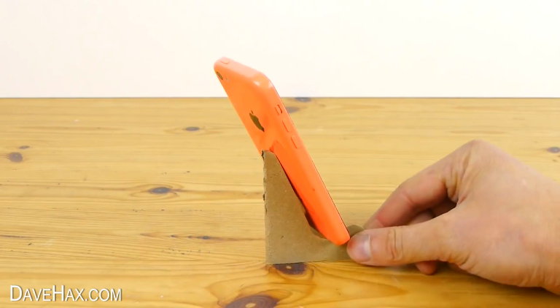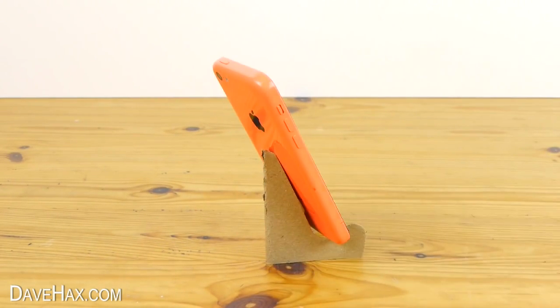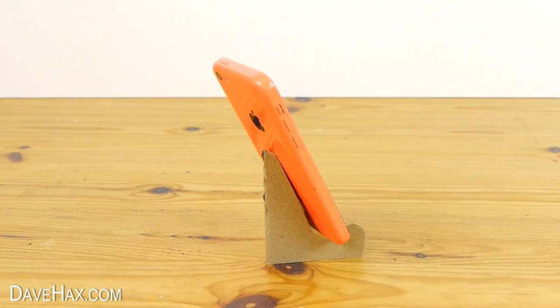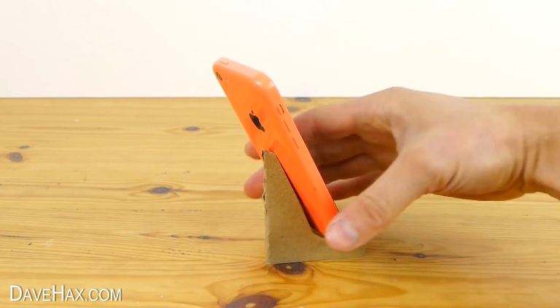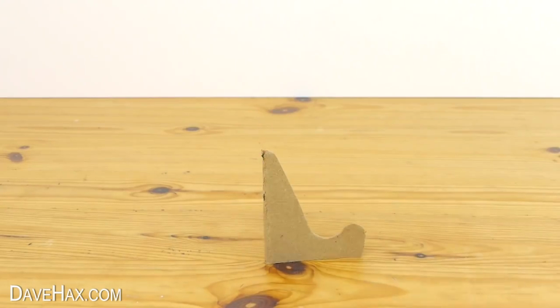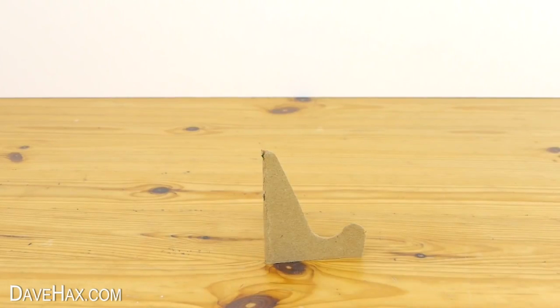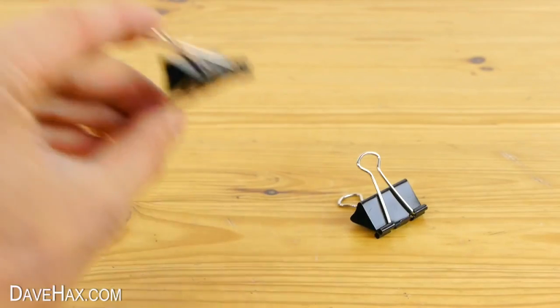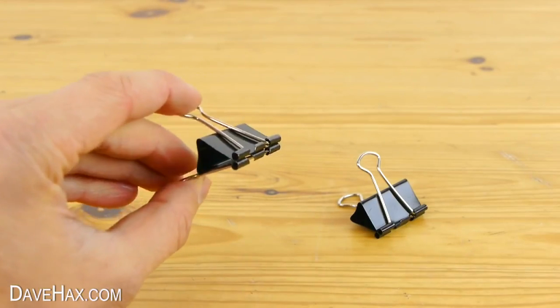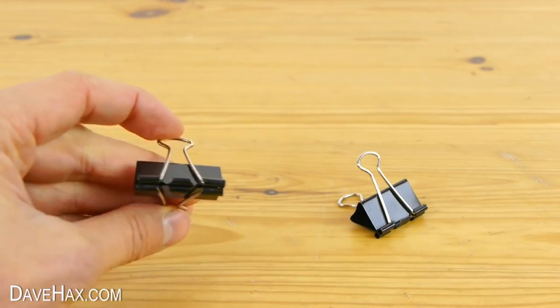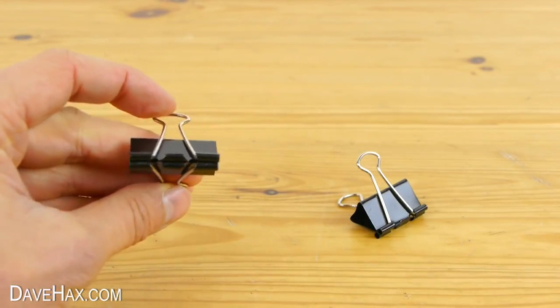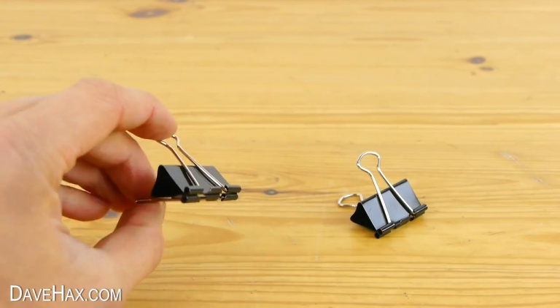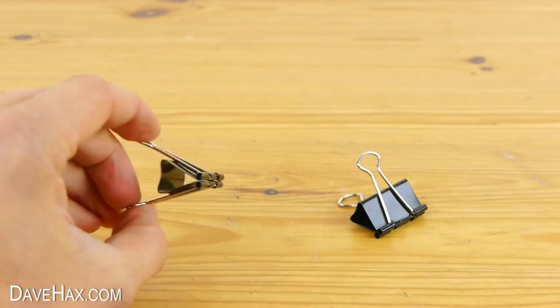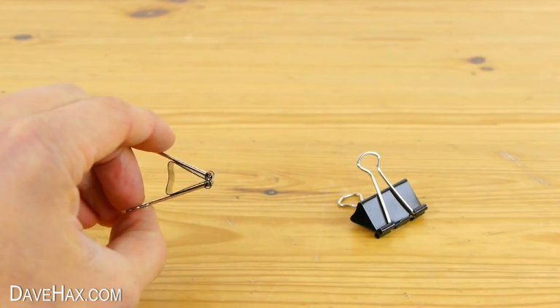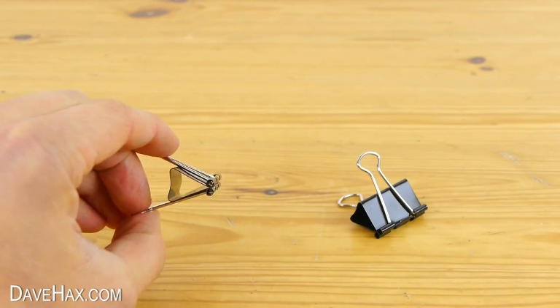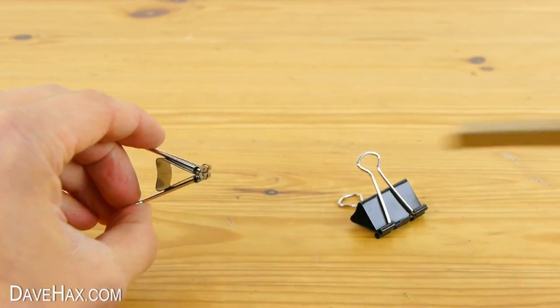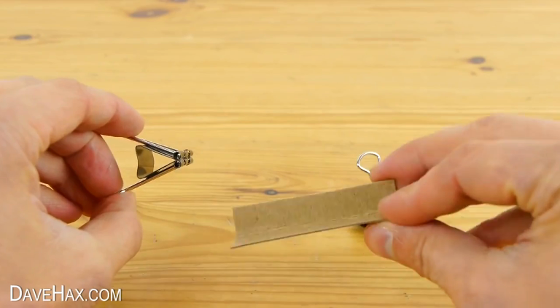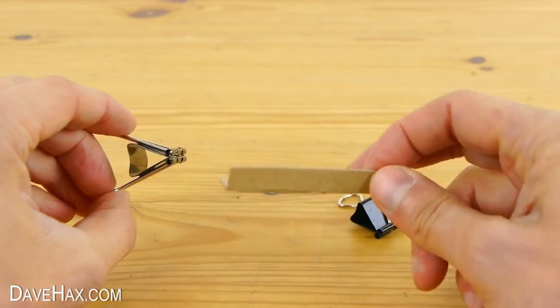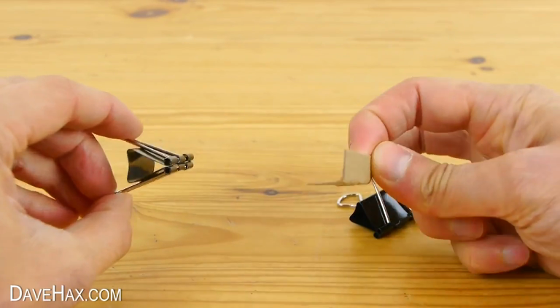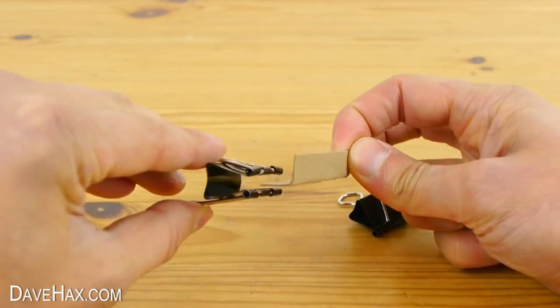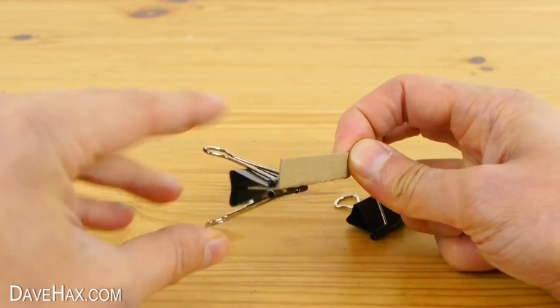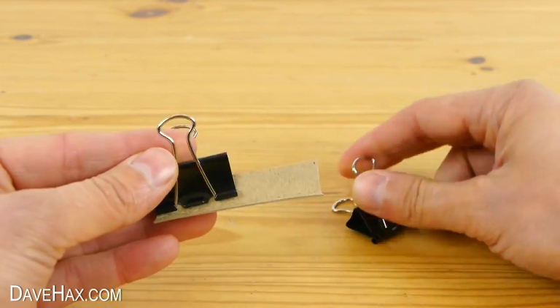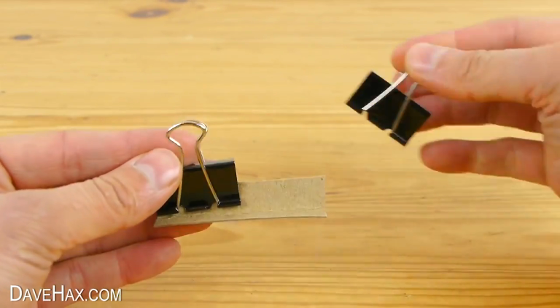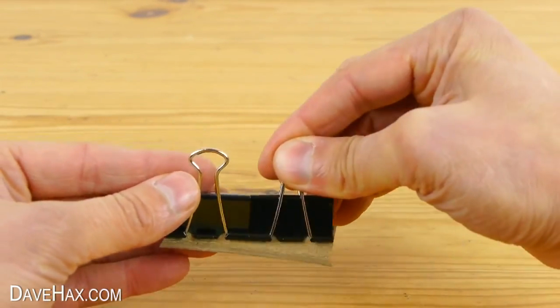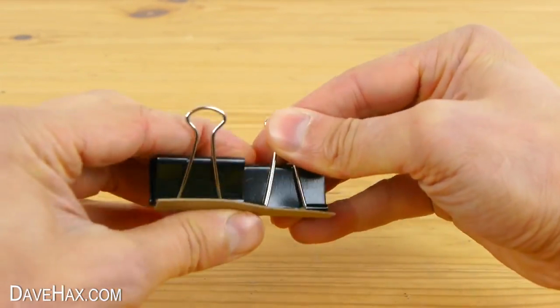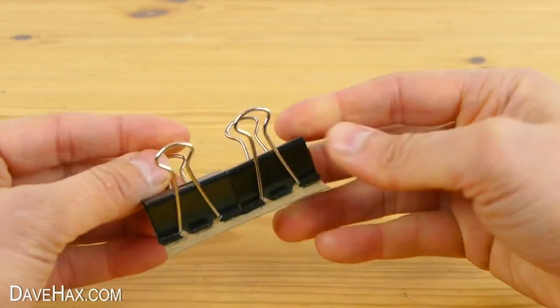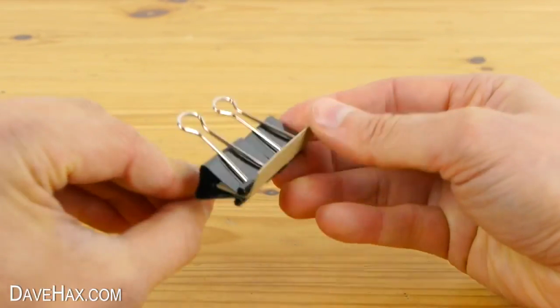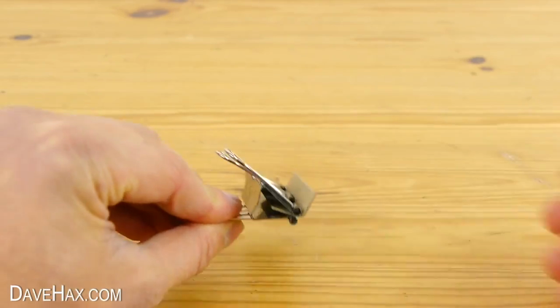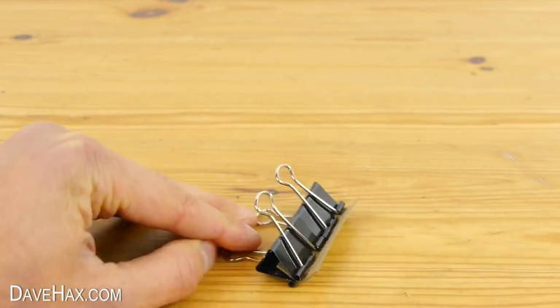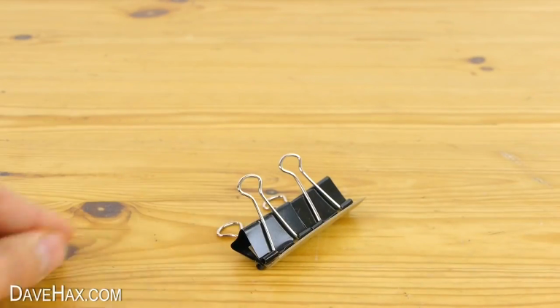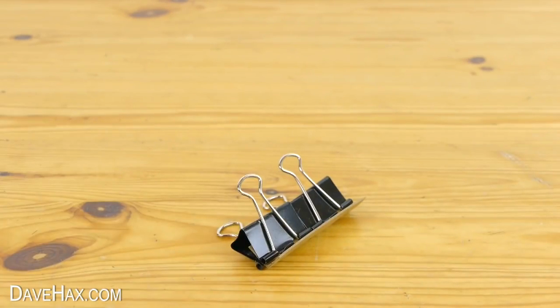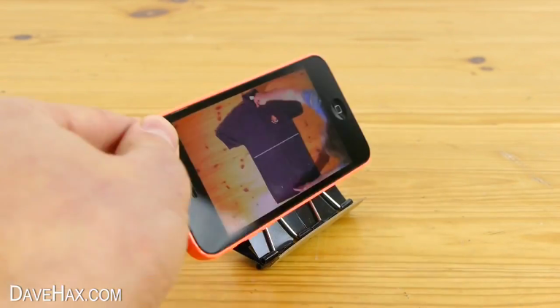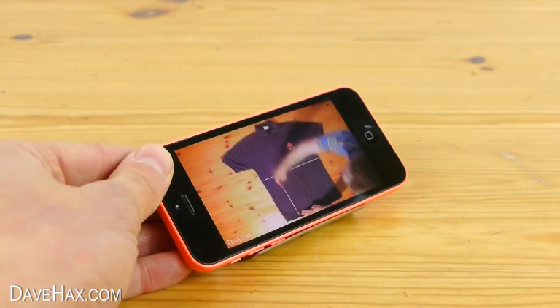I'm going to show you how to make one final stand out of a couple of binder clips and a thin strip of folded cardboard. Just attach the clips to the cardboard like this, and that's our stand.